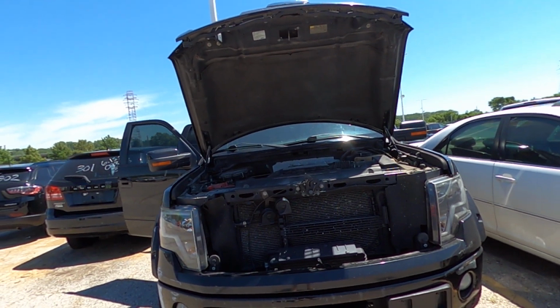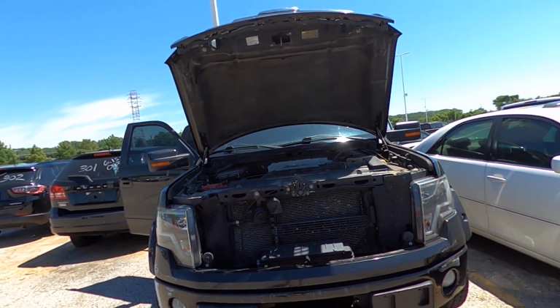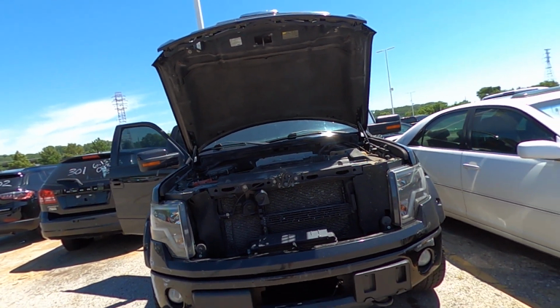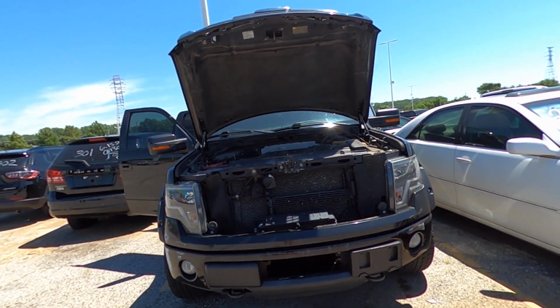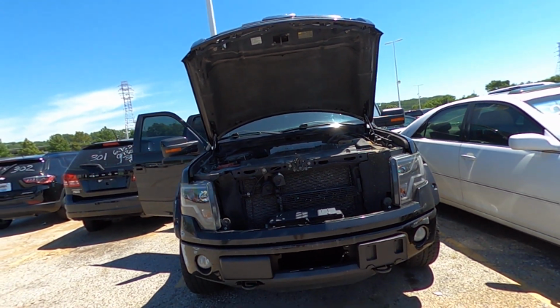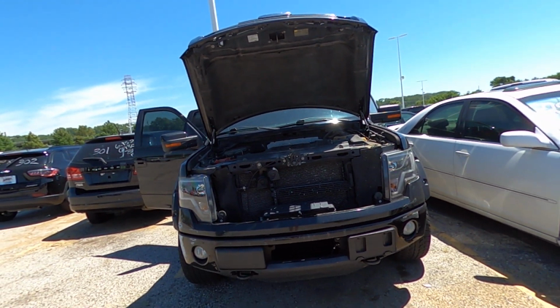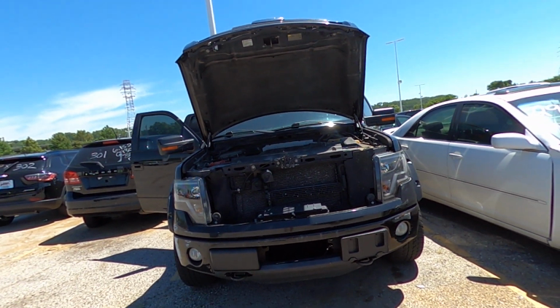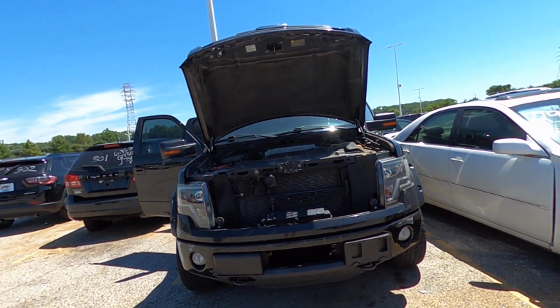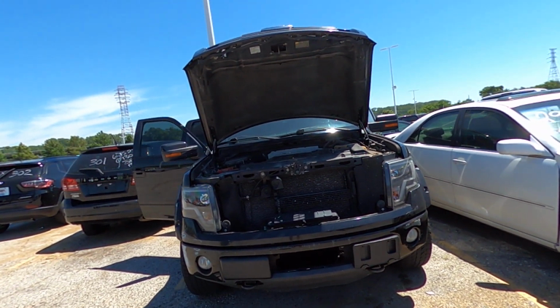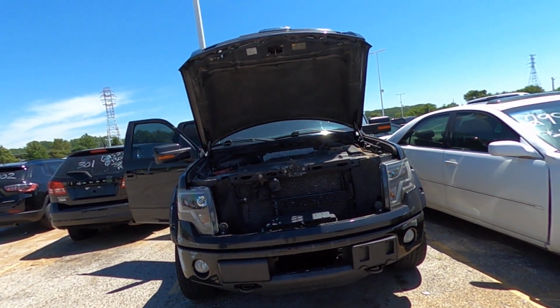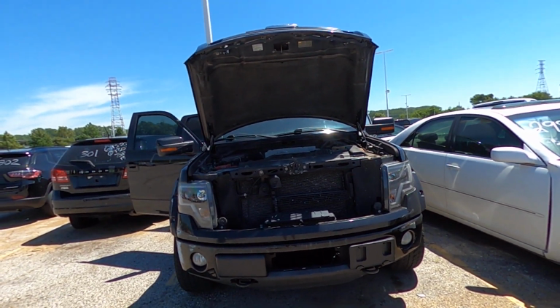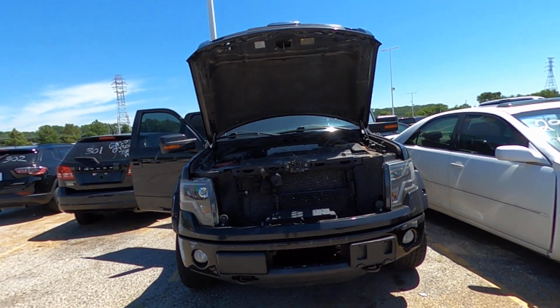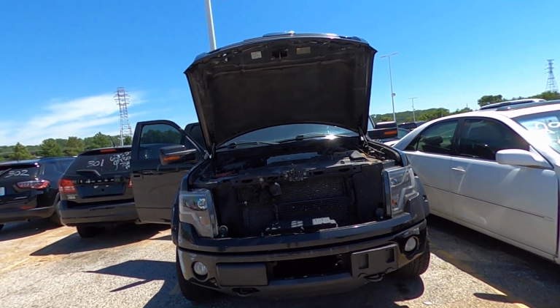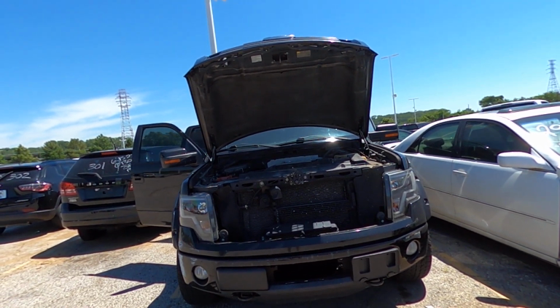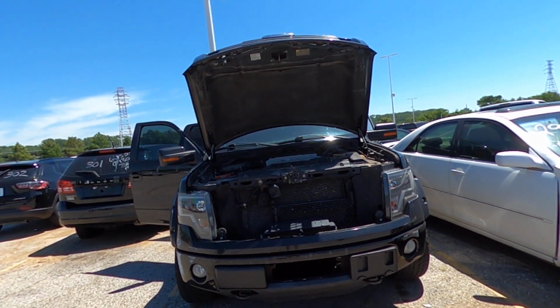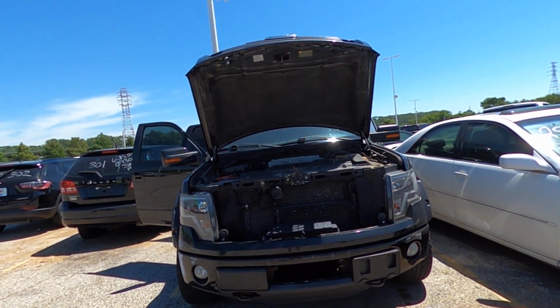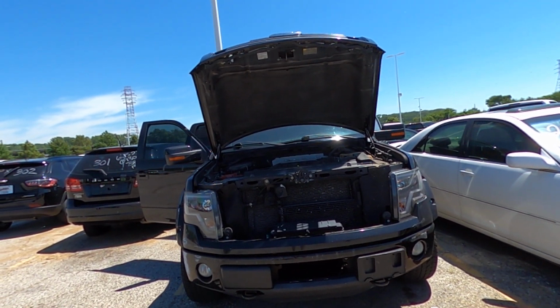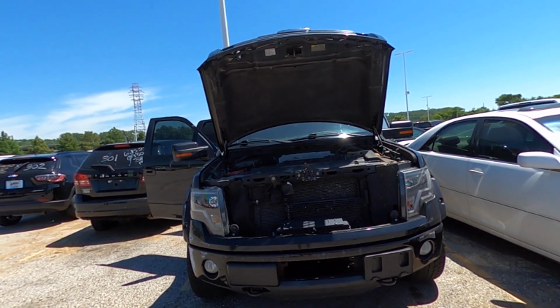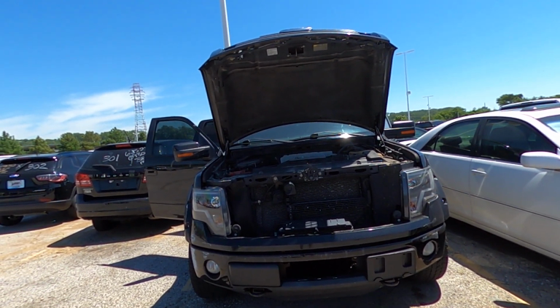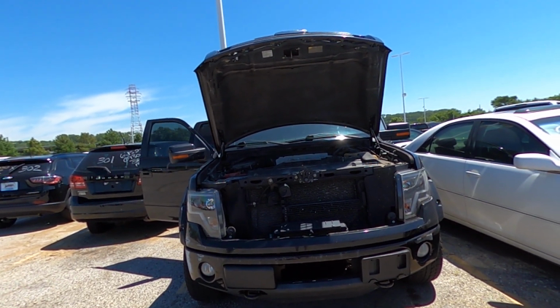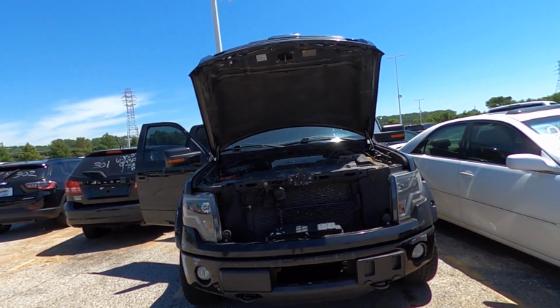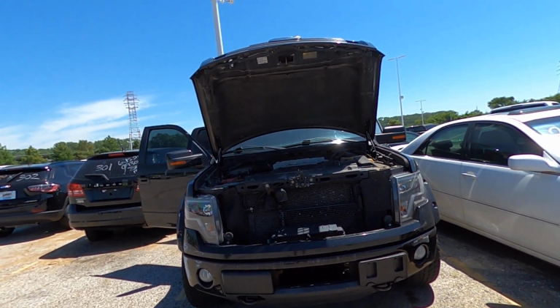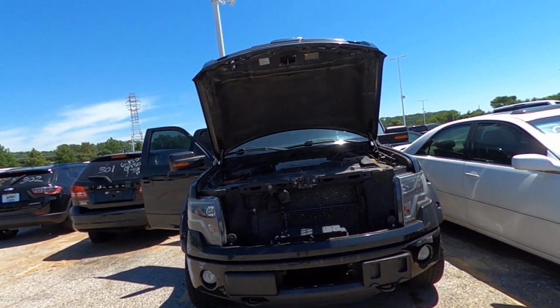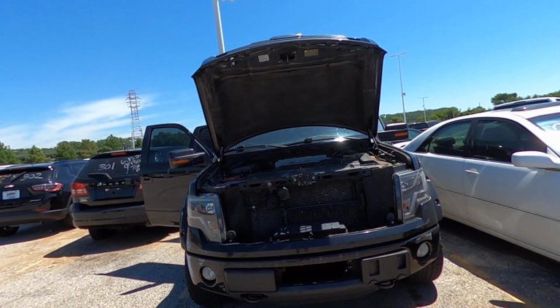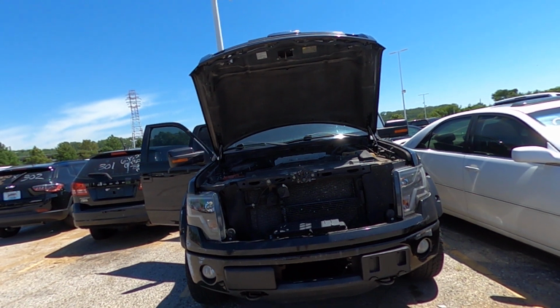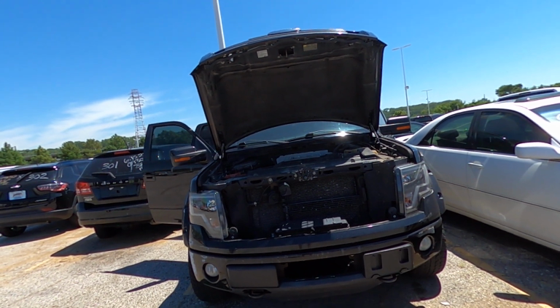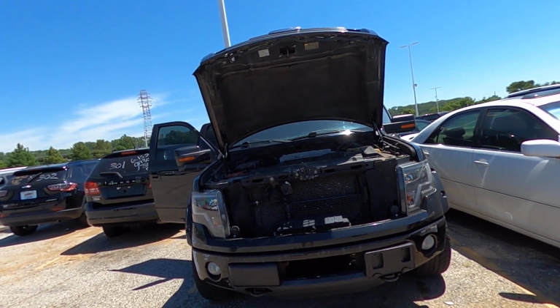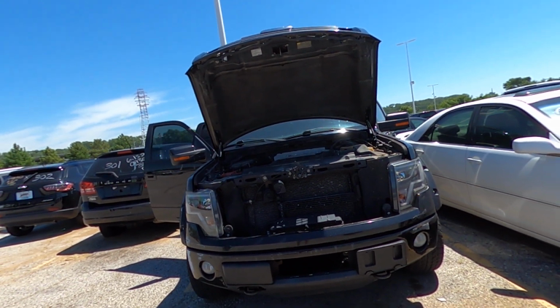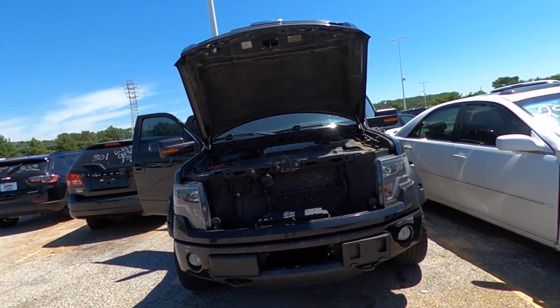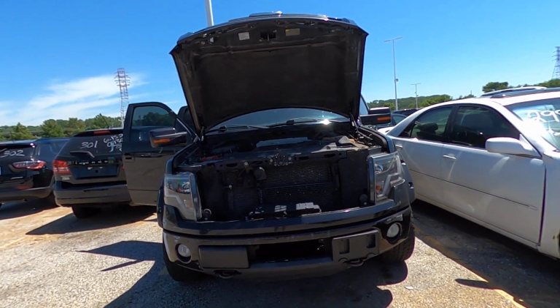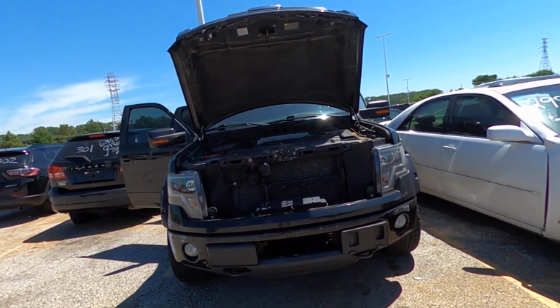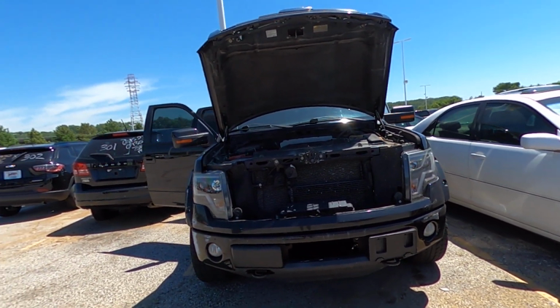Welcome to the July 2022 Kansas City Tow Lot Auction. This is lot number 300, a 2011 Ford F-150. Came in on a rest and we got it marked as premium.